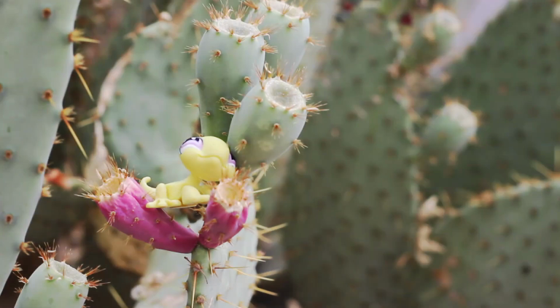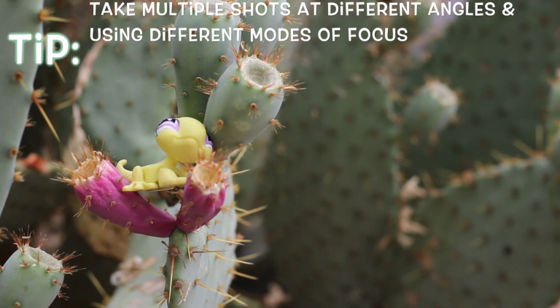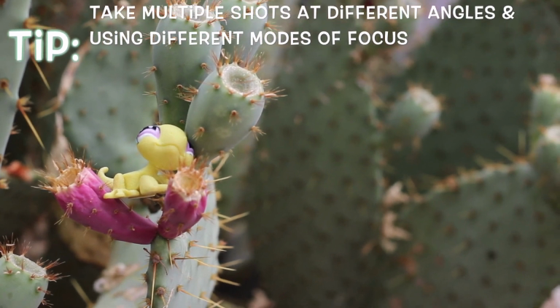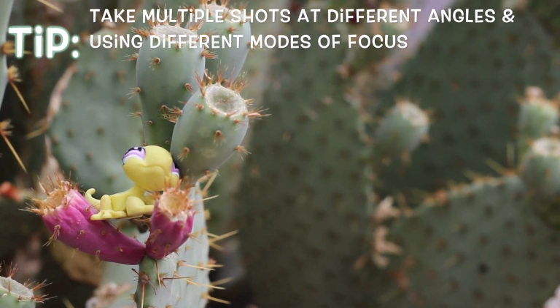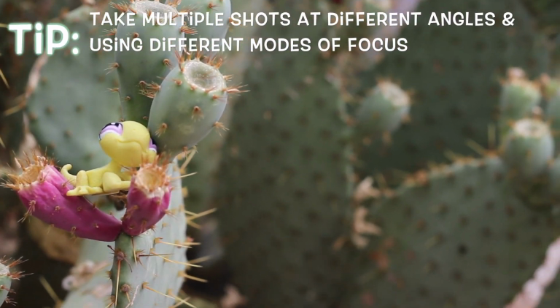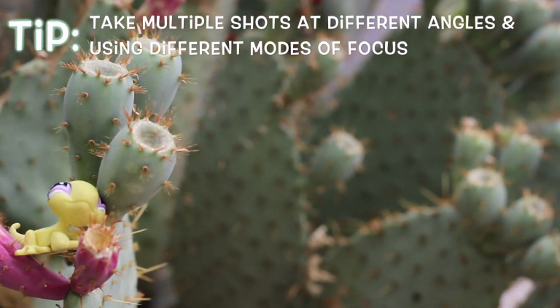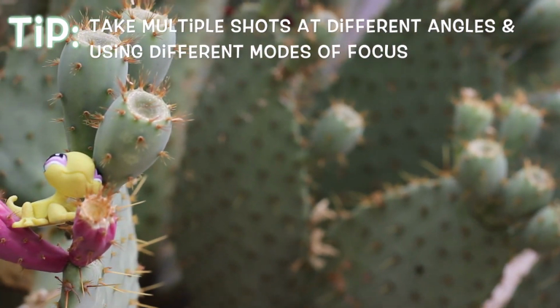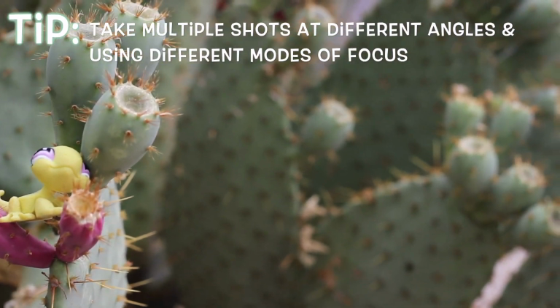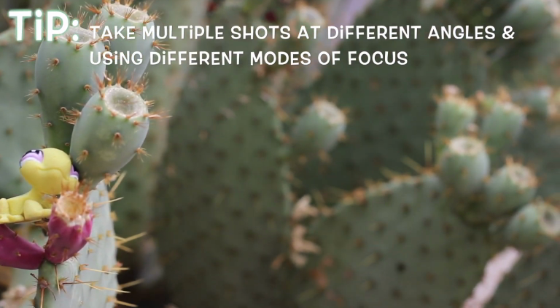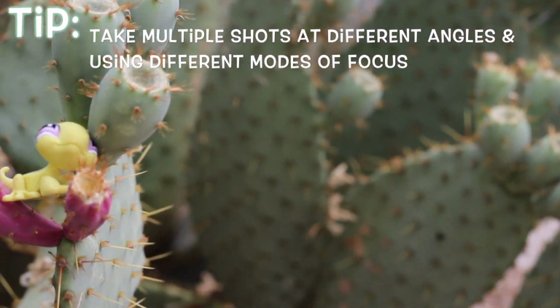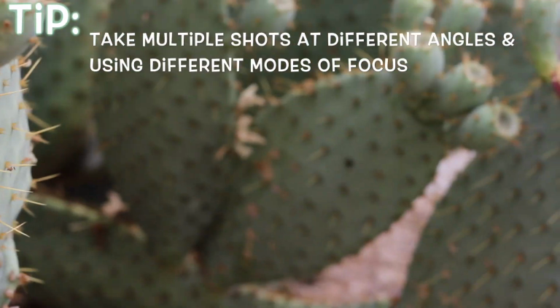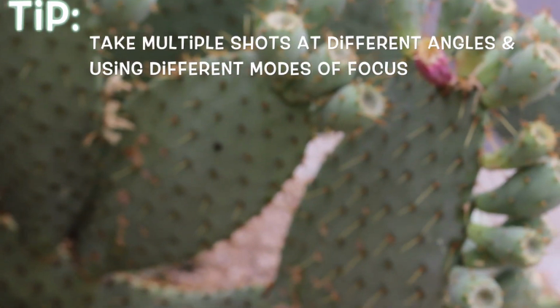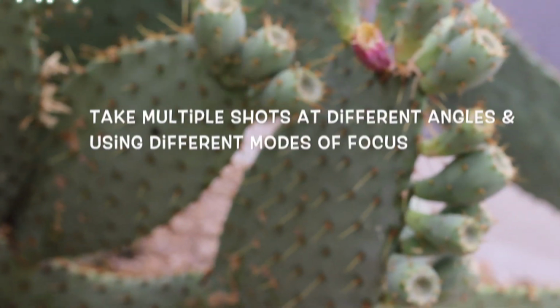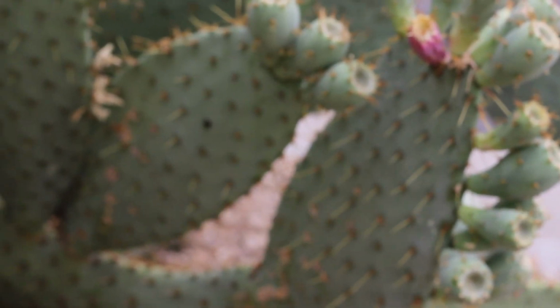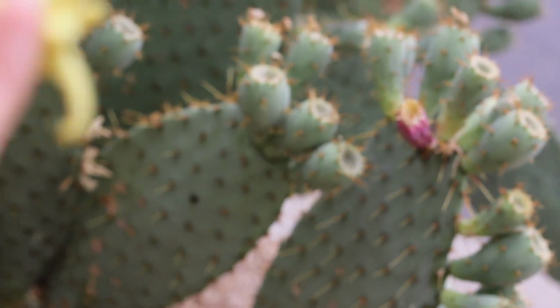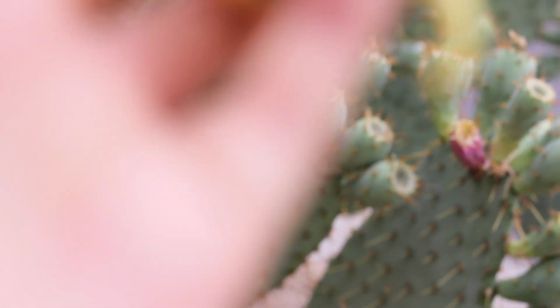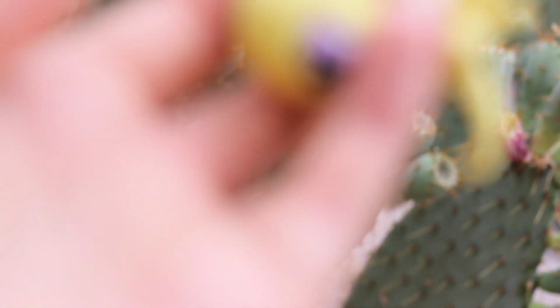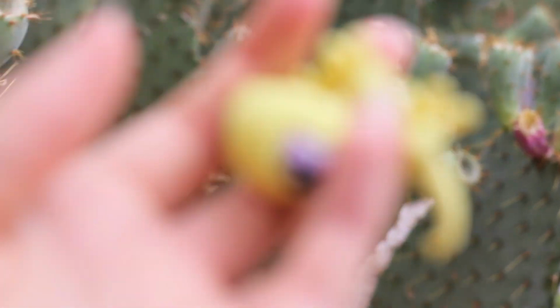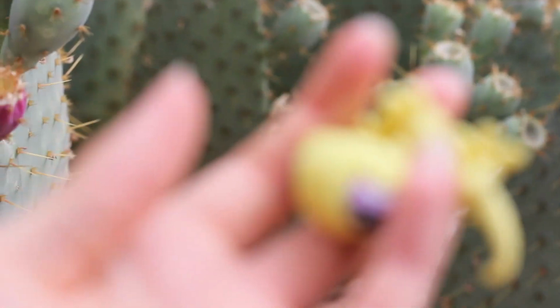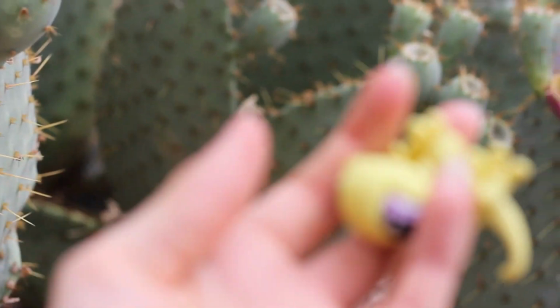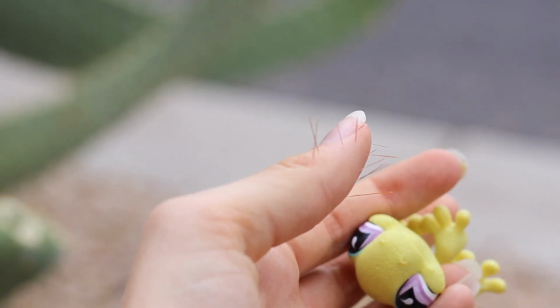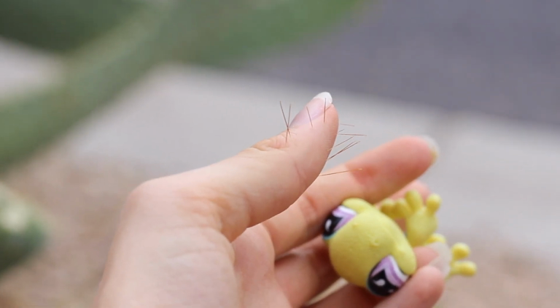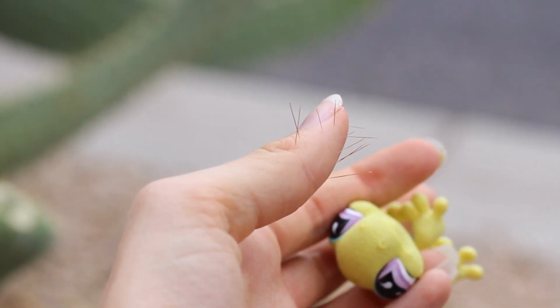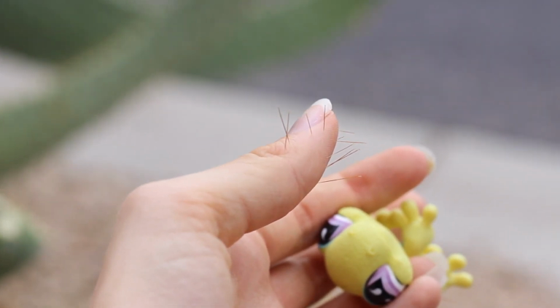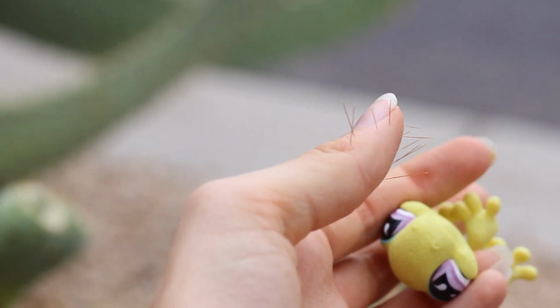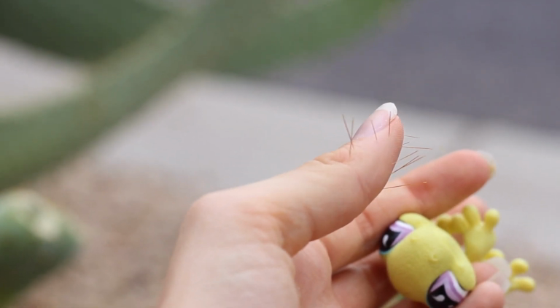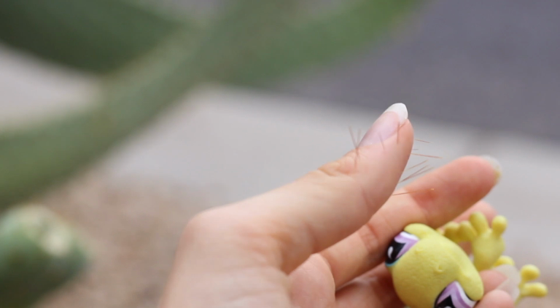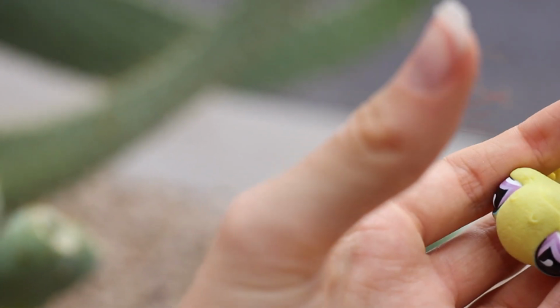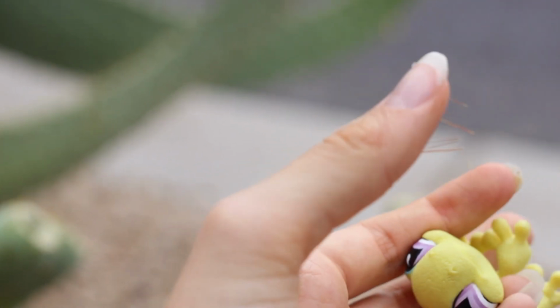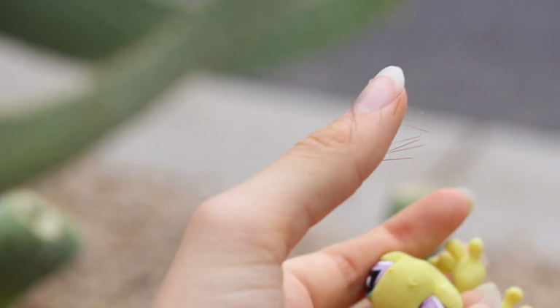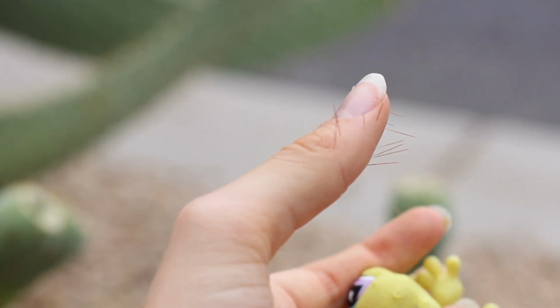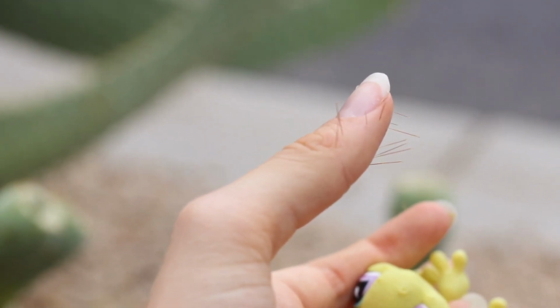Another tip is that you don't want to have just one photo or just one angle. We're actually gonna take the lizard here — oh no, I got poked! Here come the dangers of taking photos near a cactus. I just got stabbed multiple times.